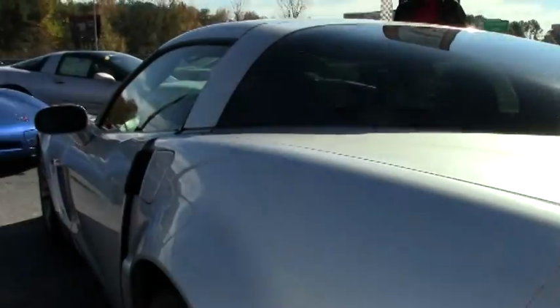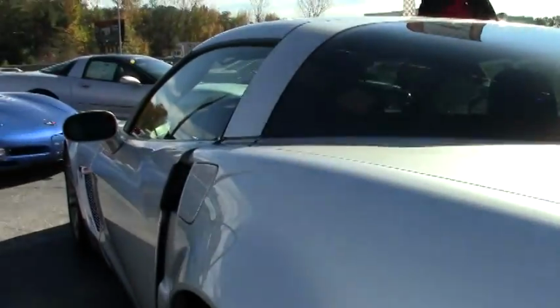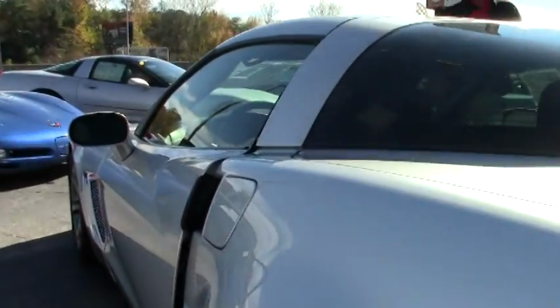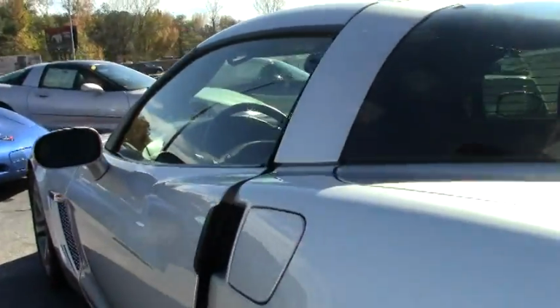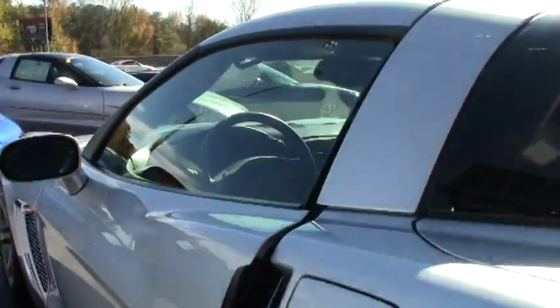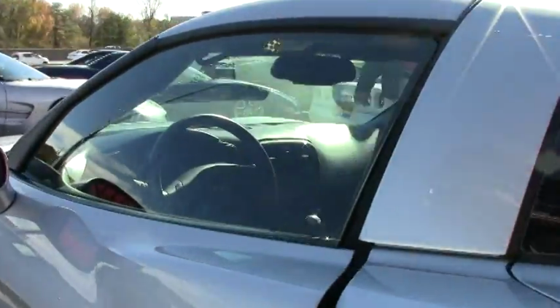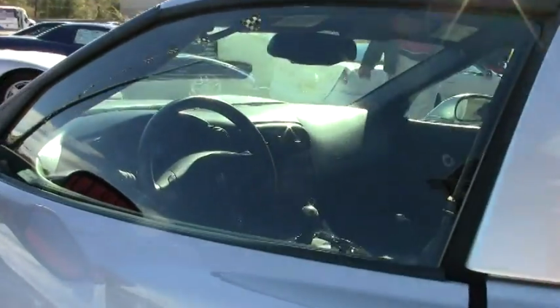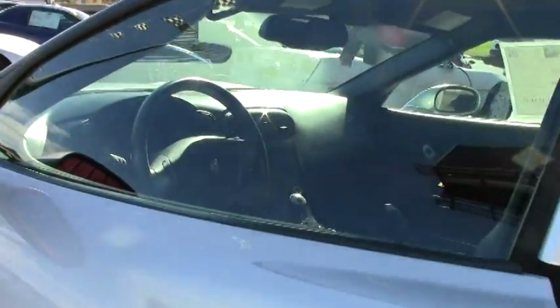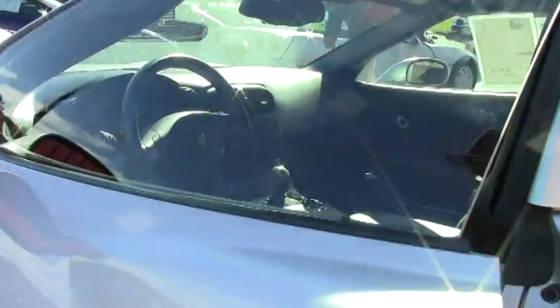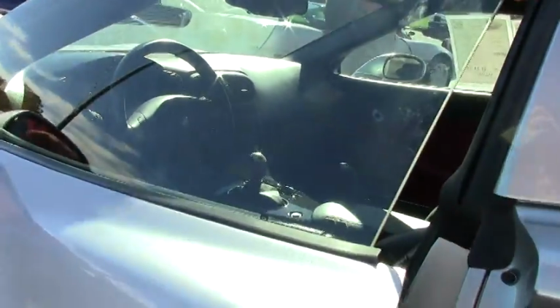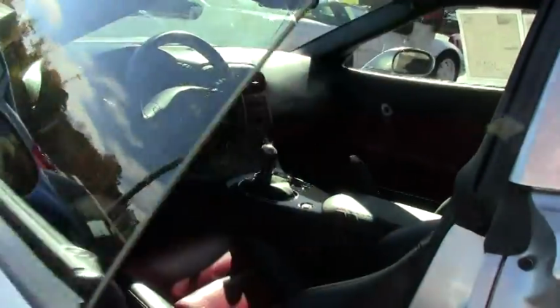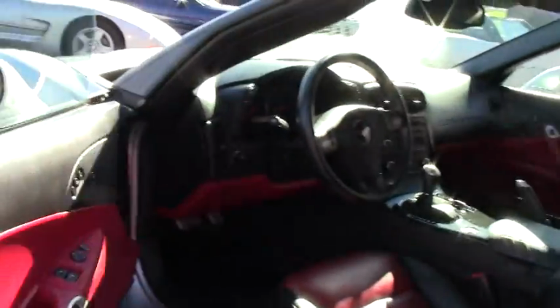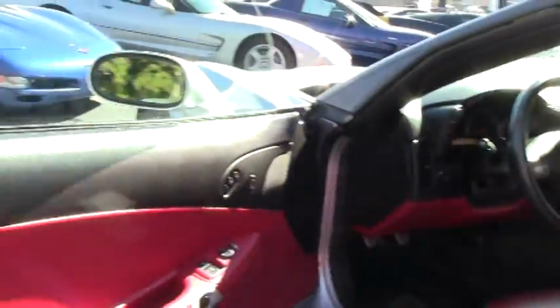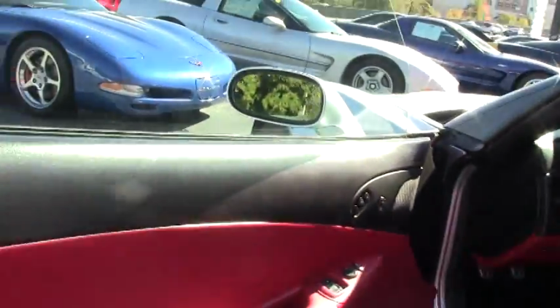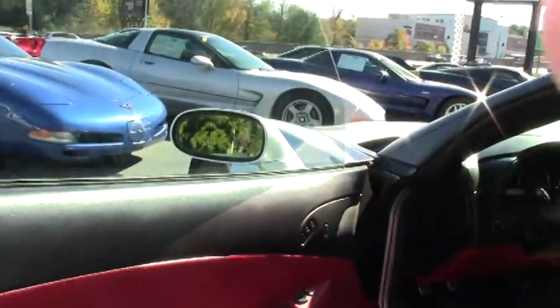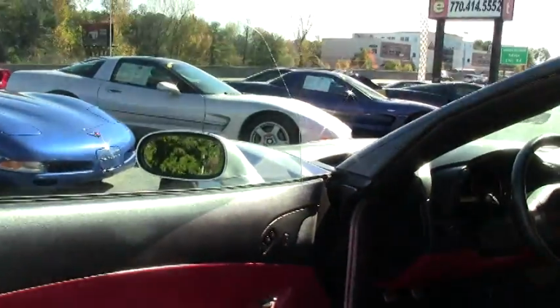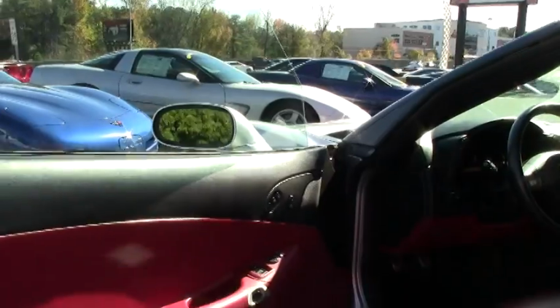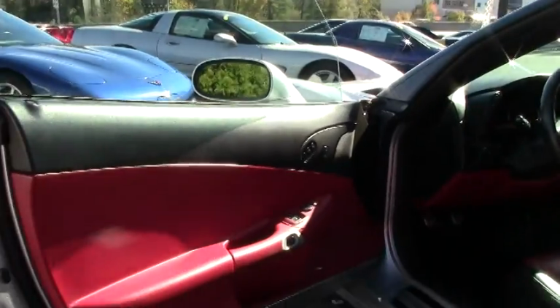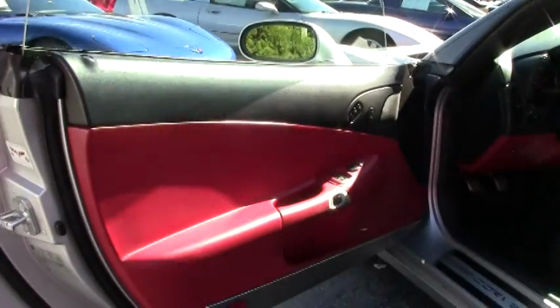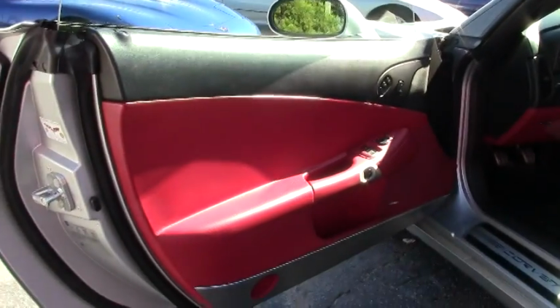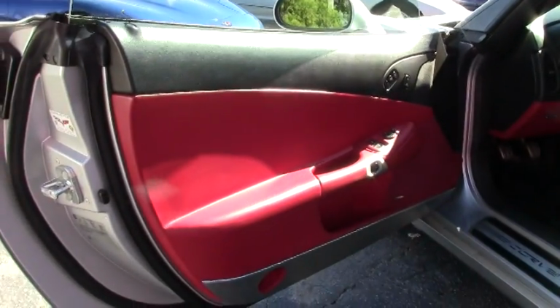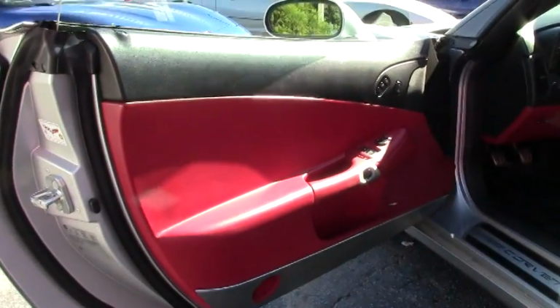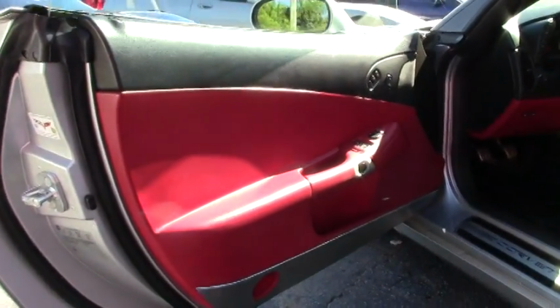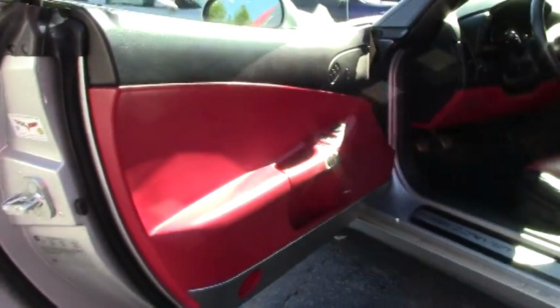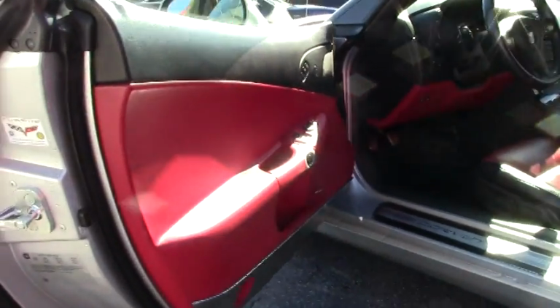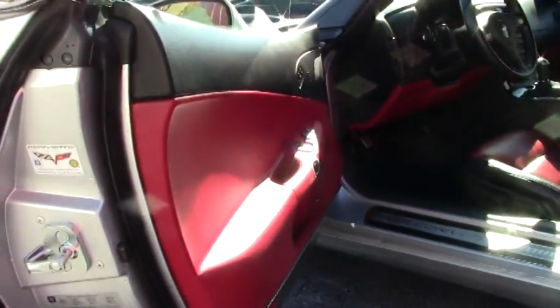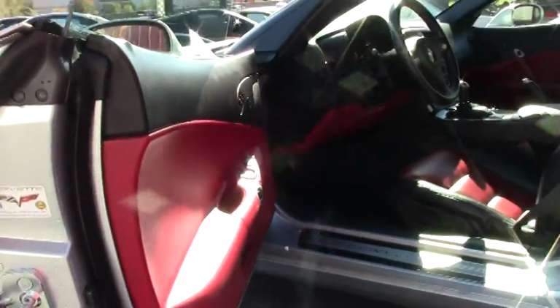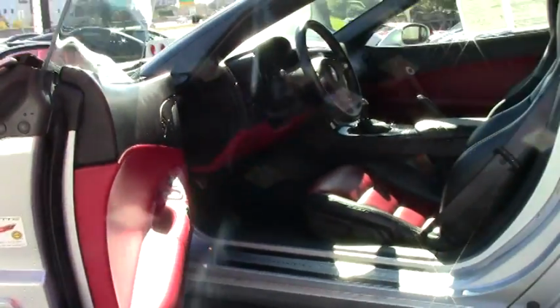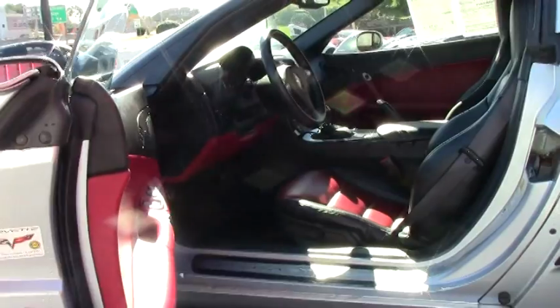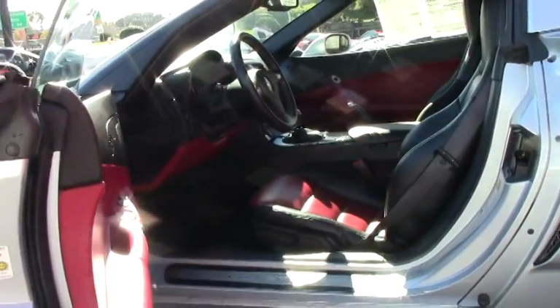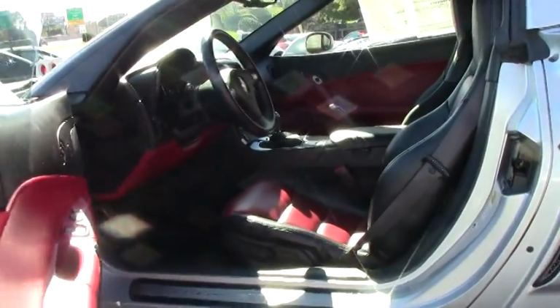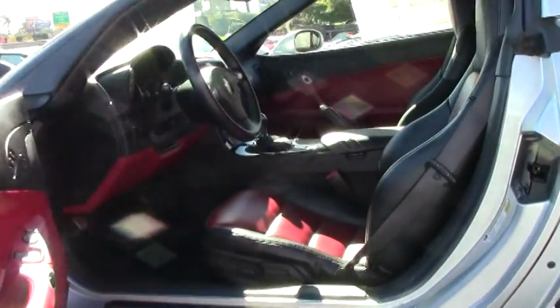It's also a manual transmission car, which is kind of rare to find on a Grand Sport. It's a six-speed manual with 23,000 miles, and we have this car priced at $42,999.